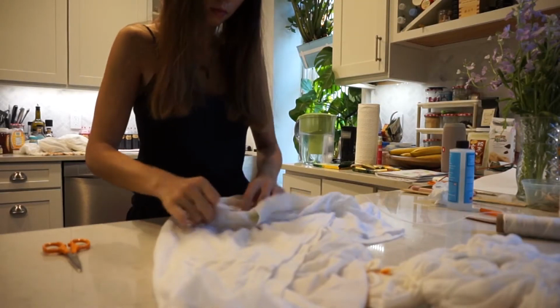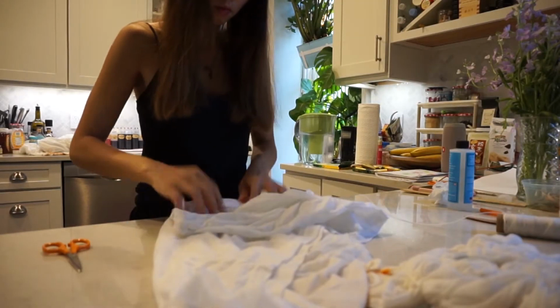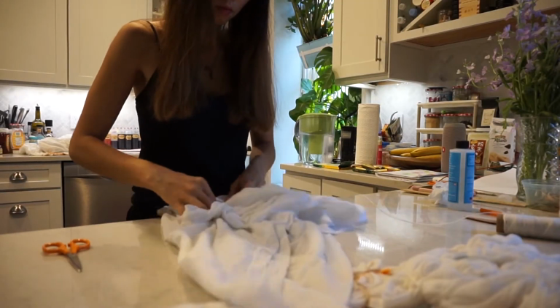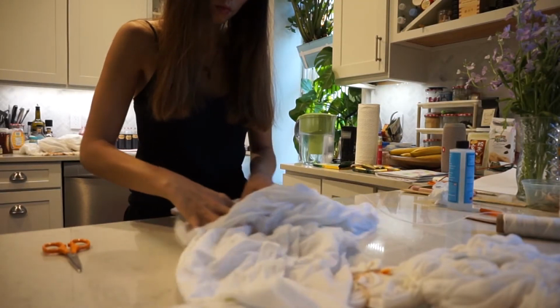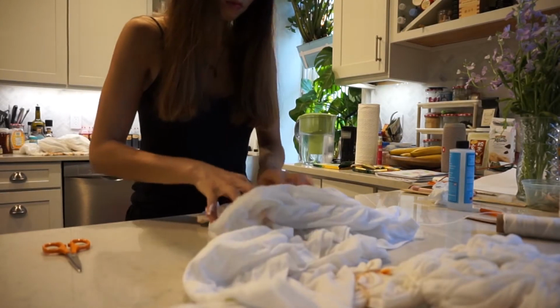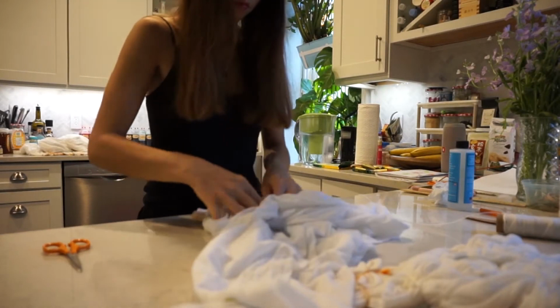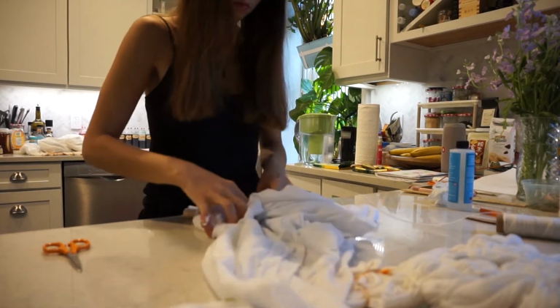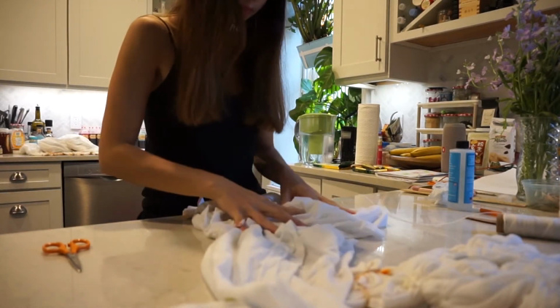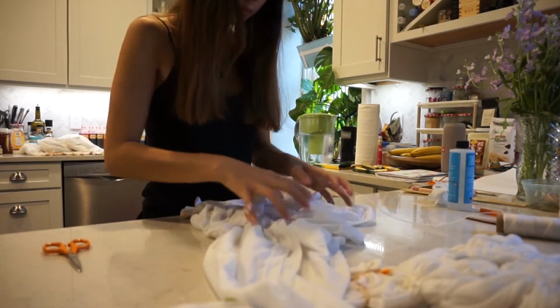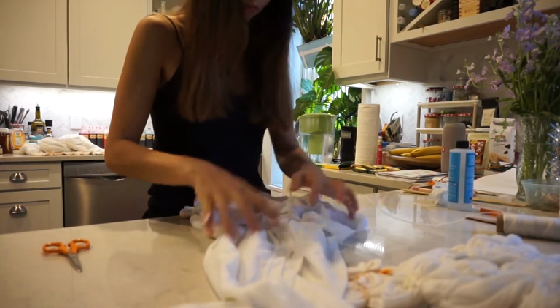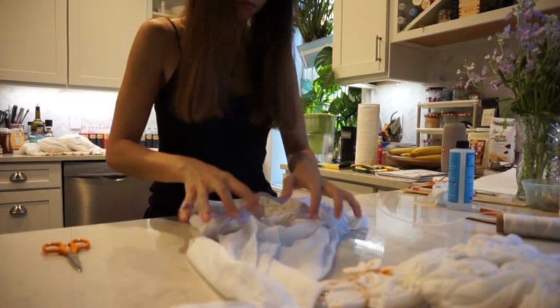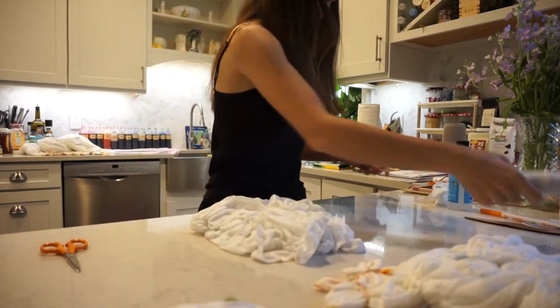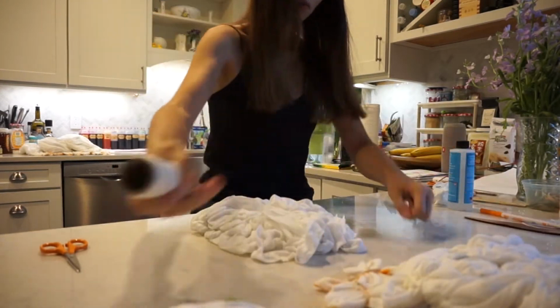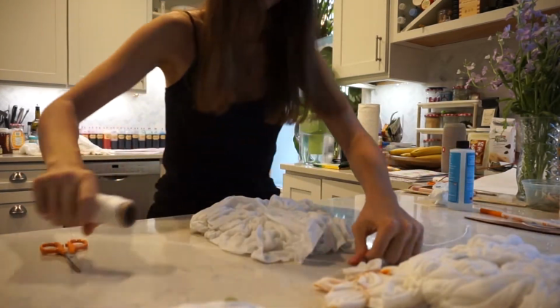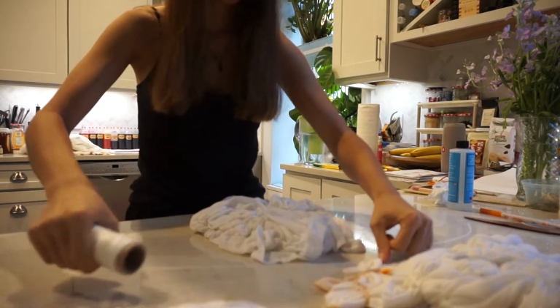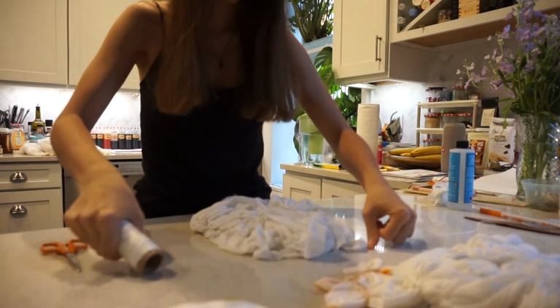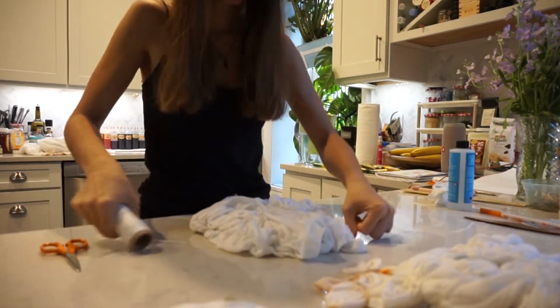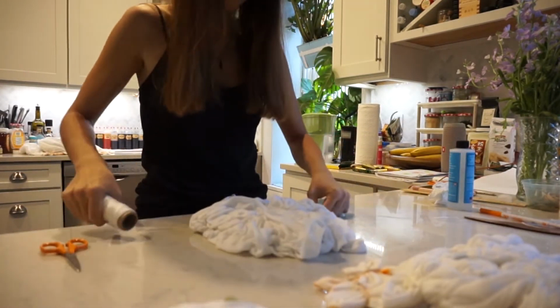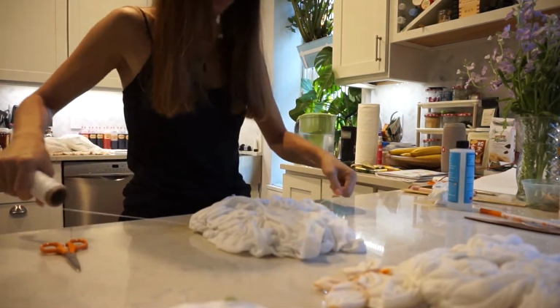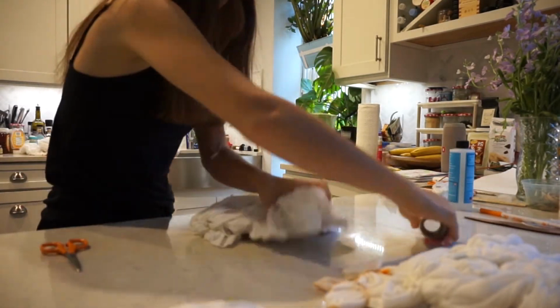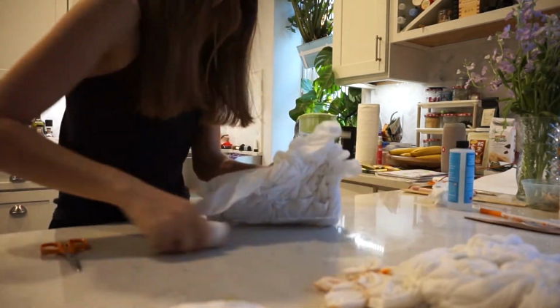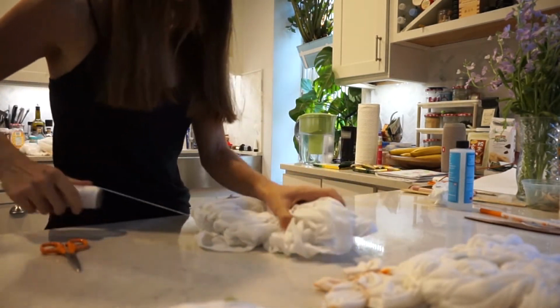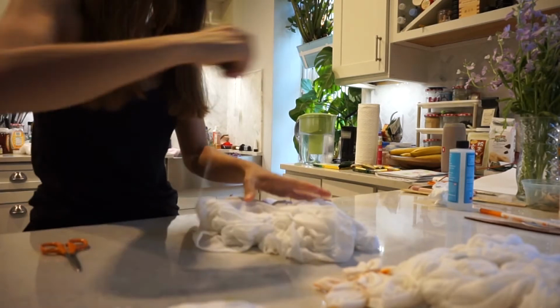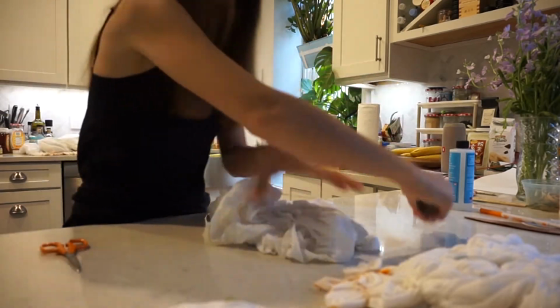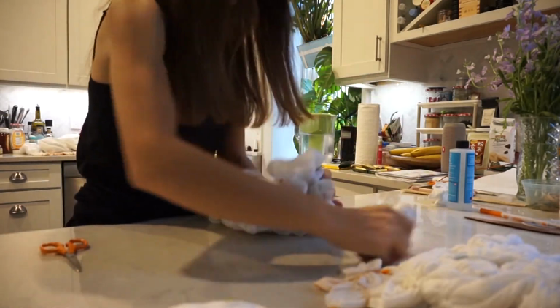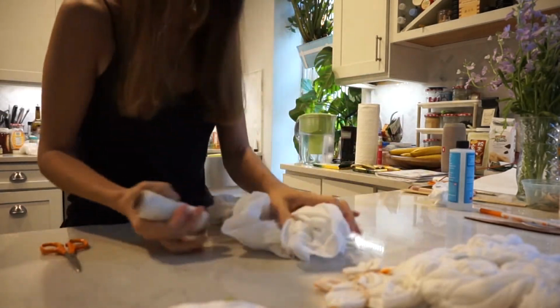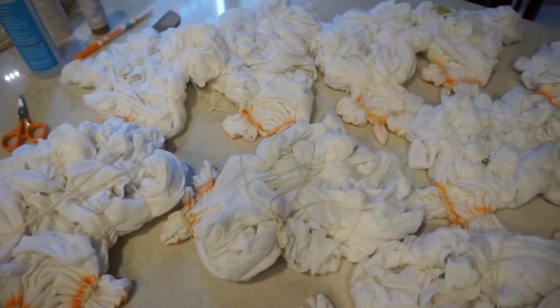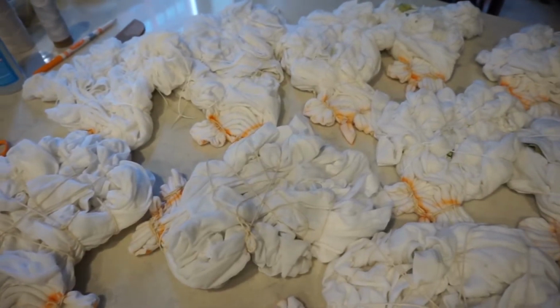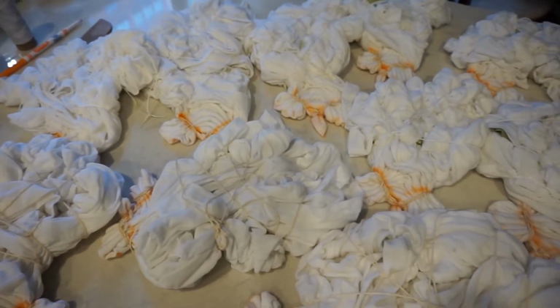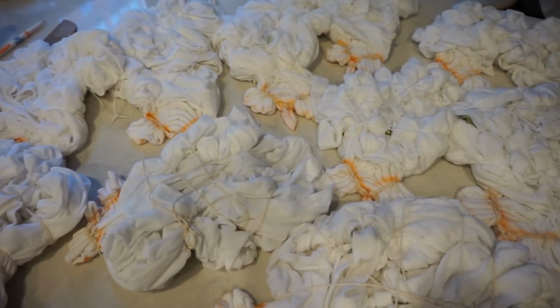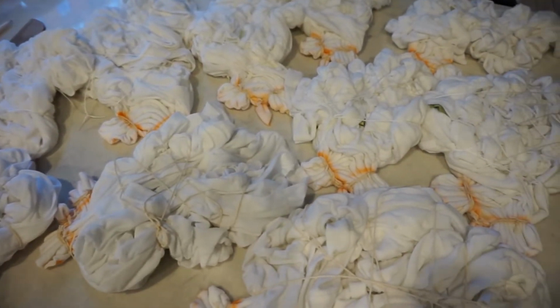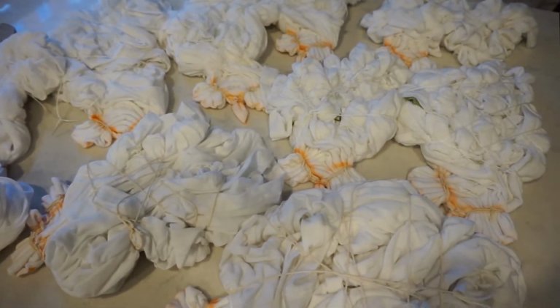What I did with the rest of the t-shirt was scrunch it up and then I tied it off with some more string to hold it in place. And now my shirts are ready to be dyed.